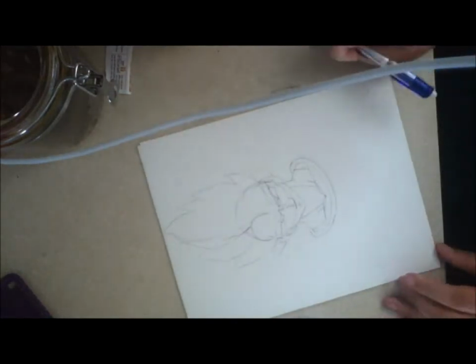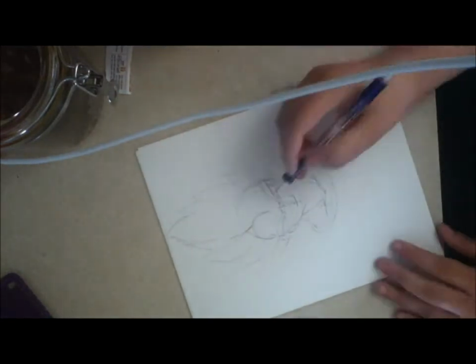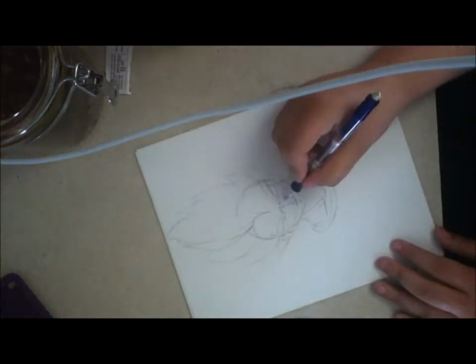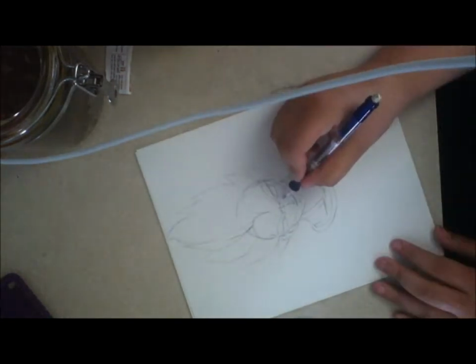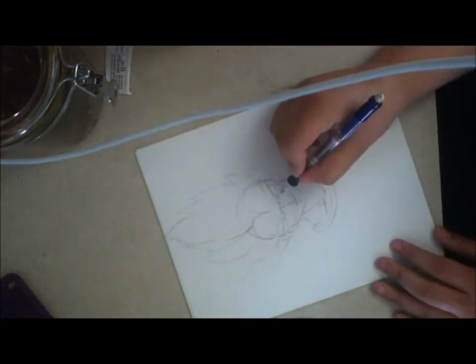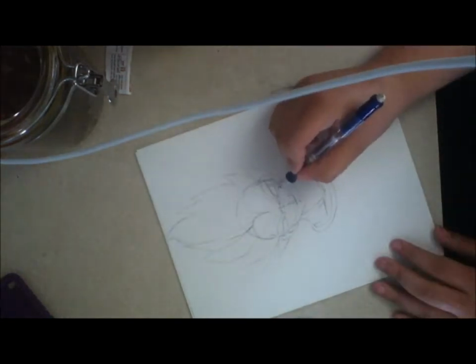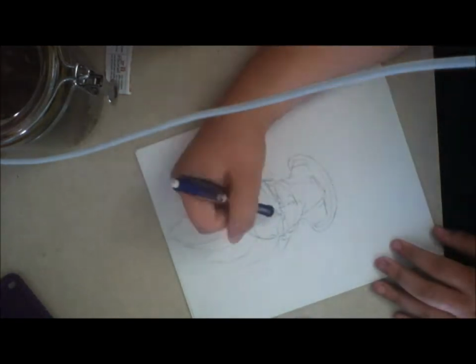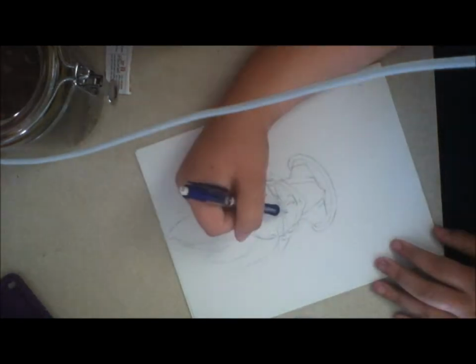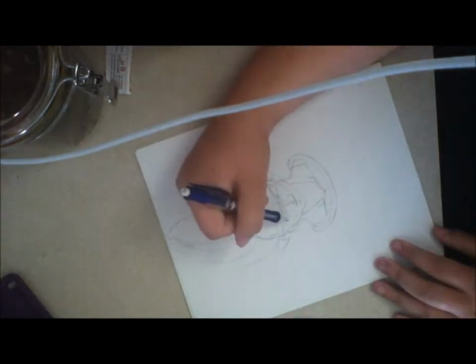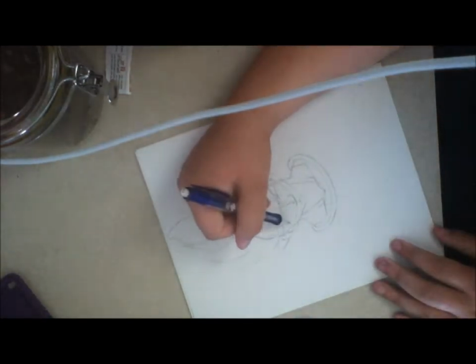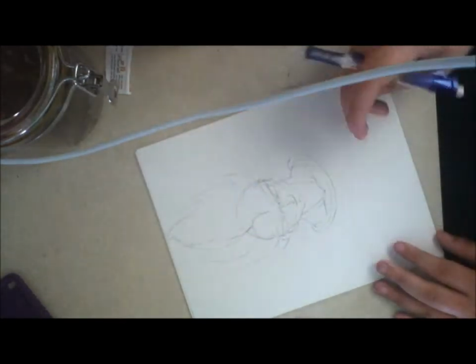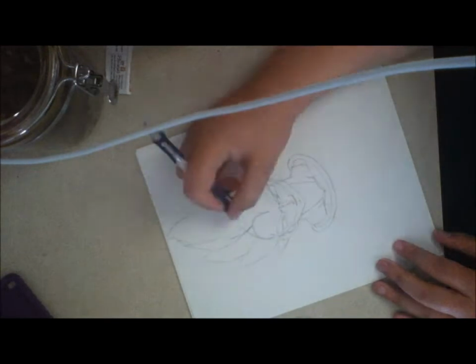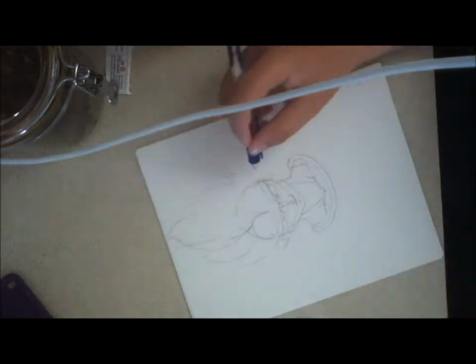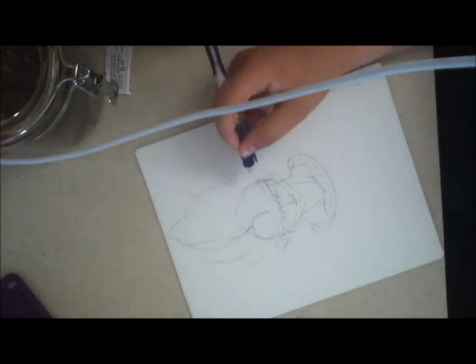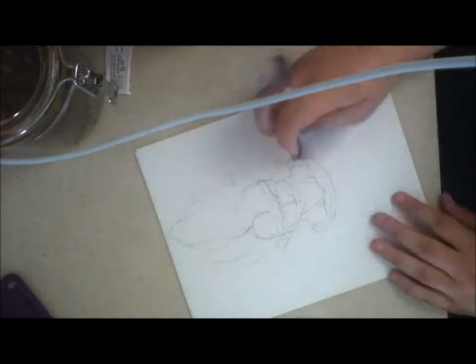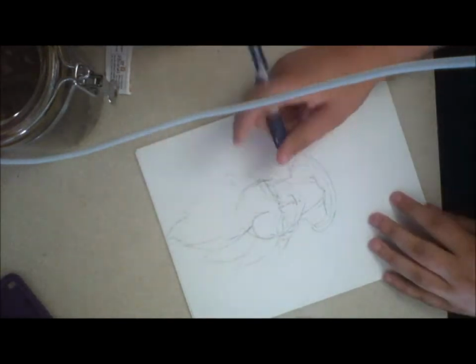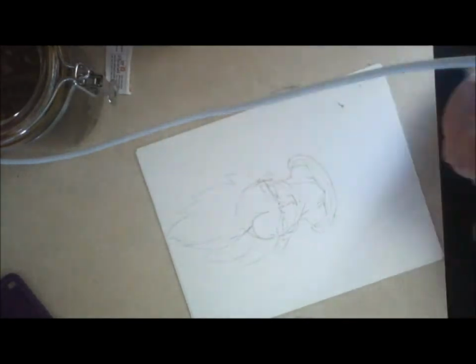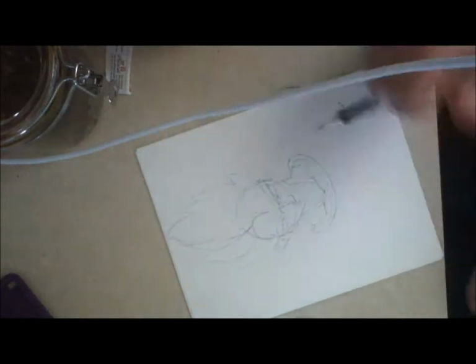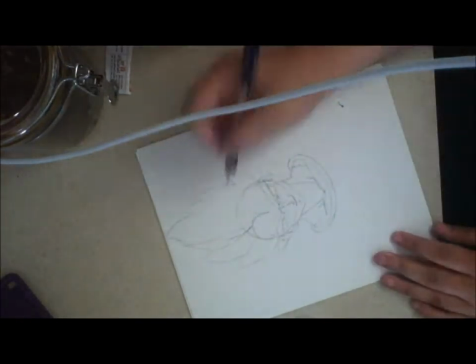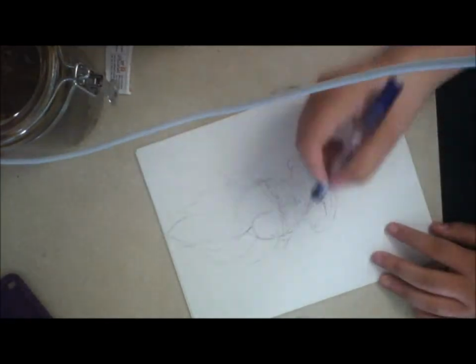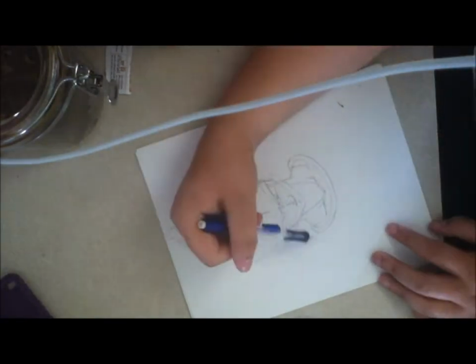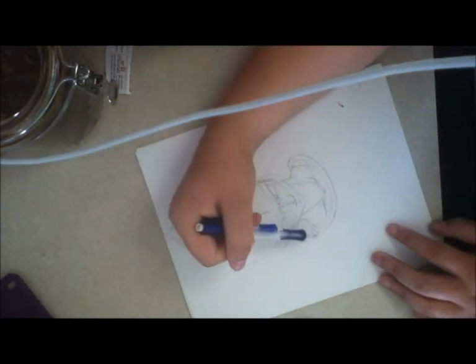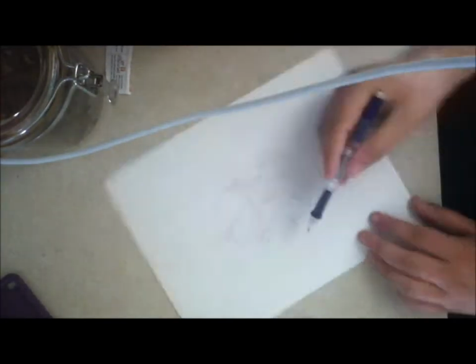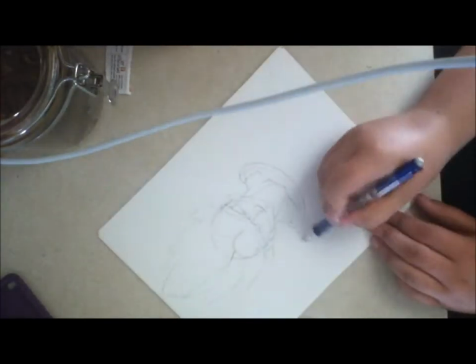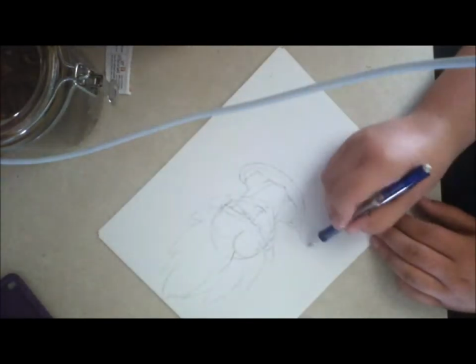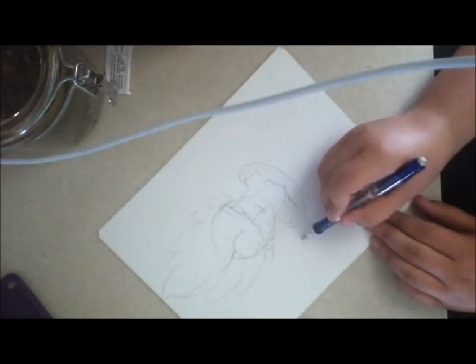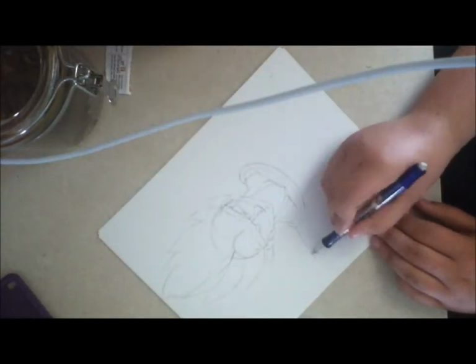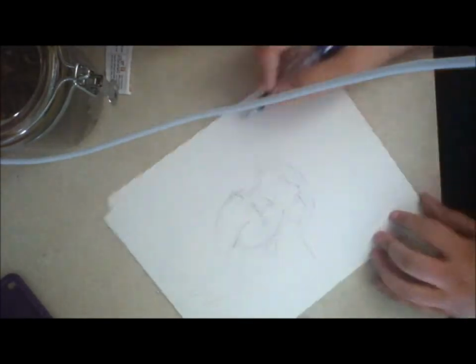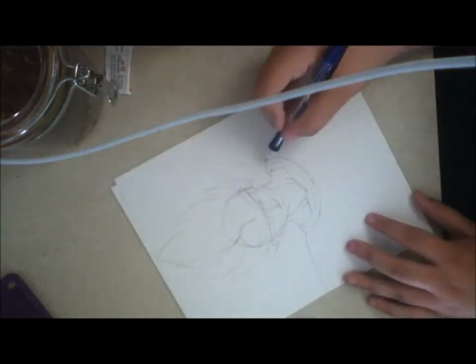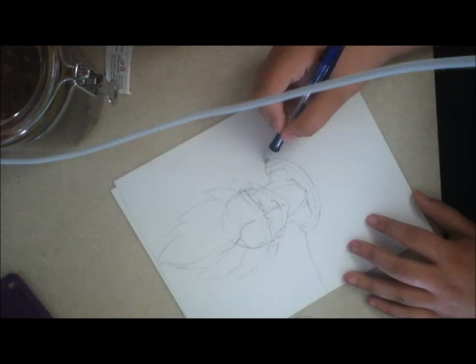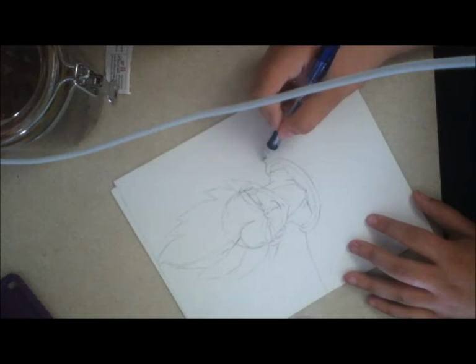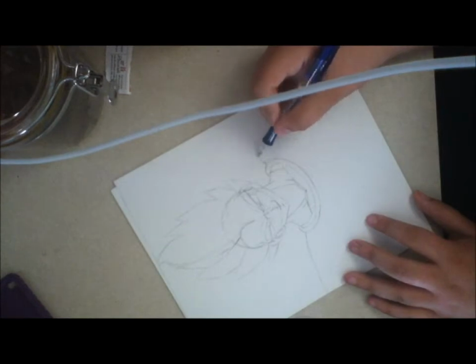He also has those little lines underneath his eyes, like his cheeks, when I draw the armor.